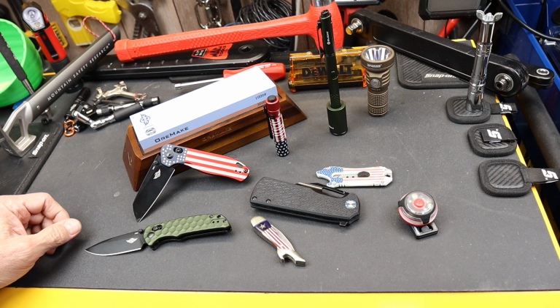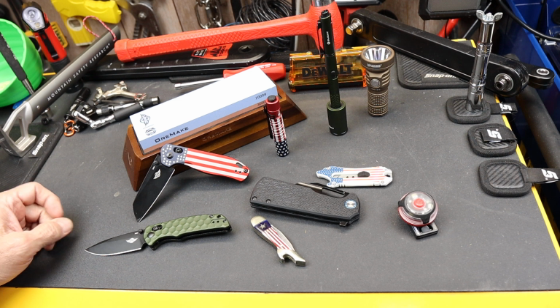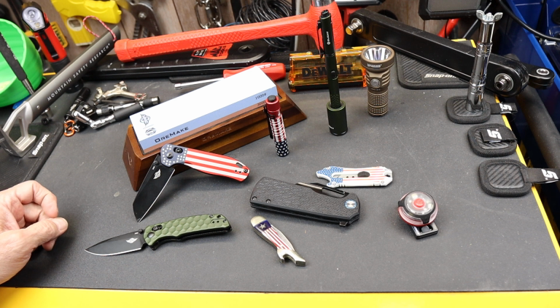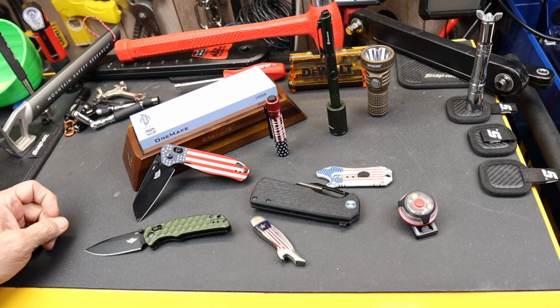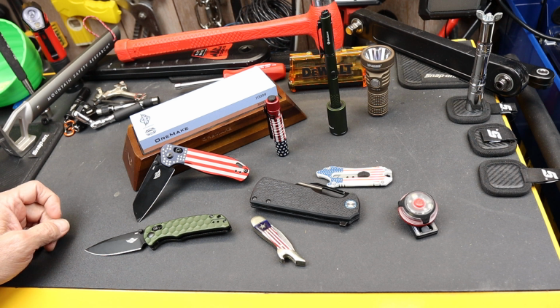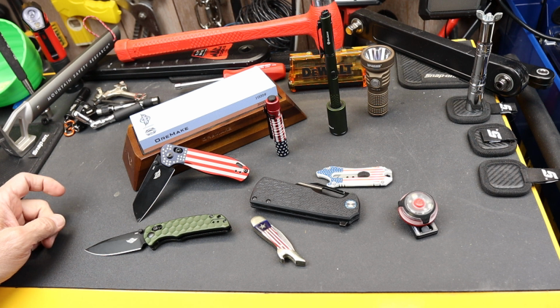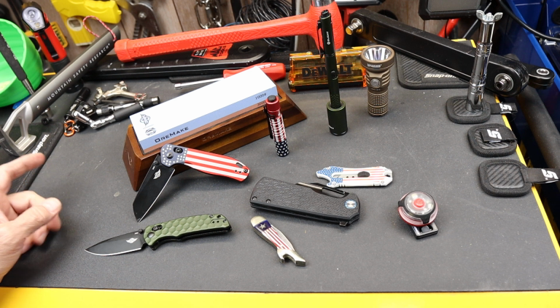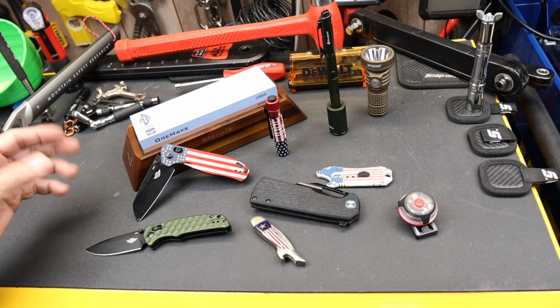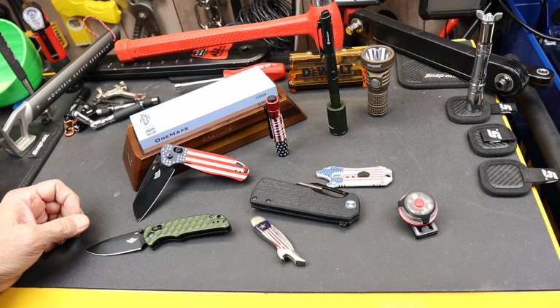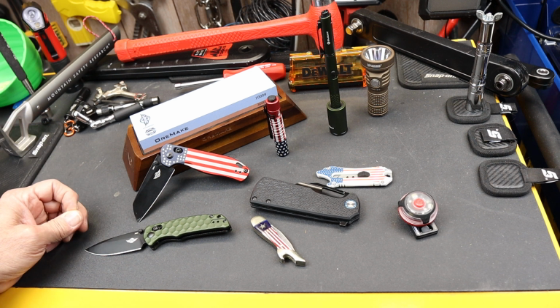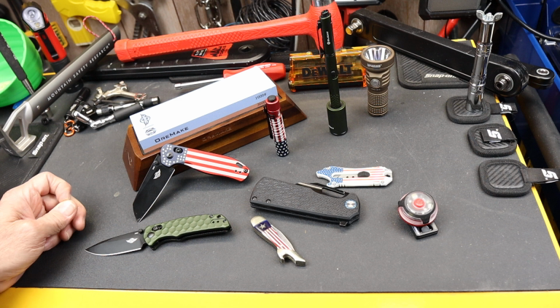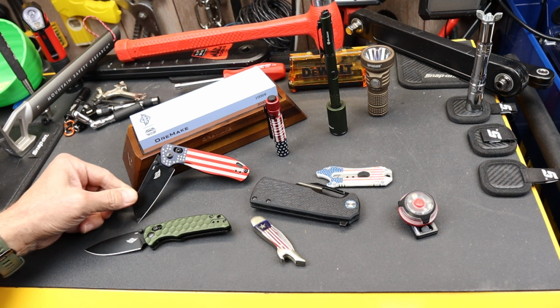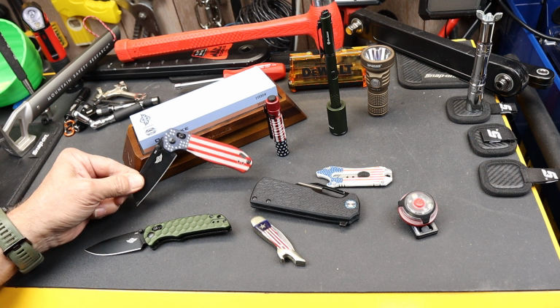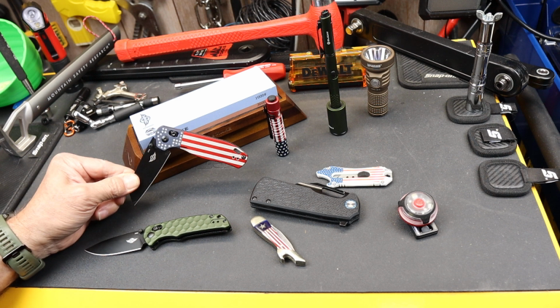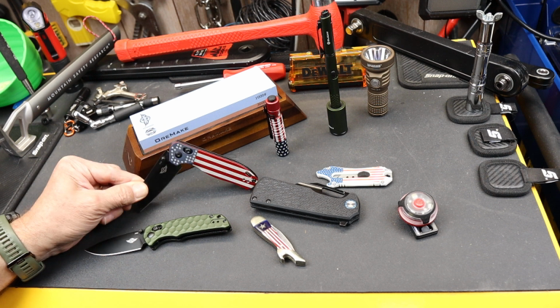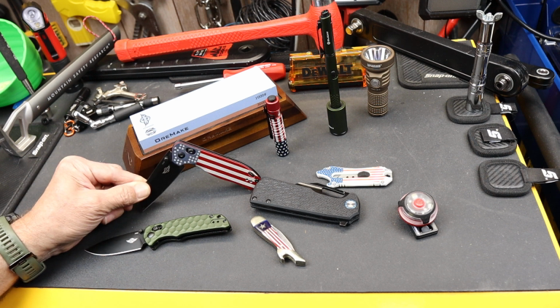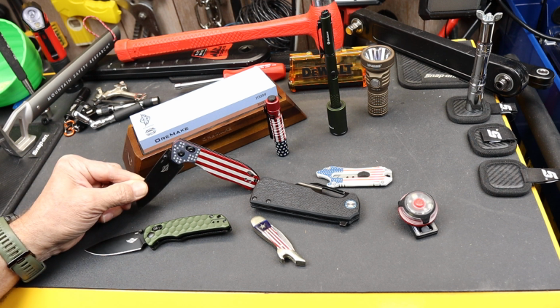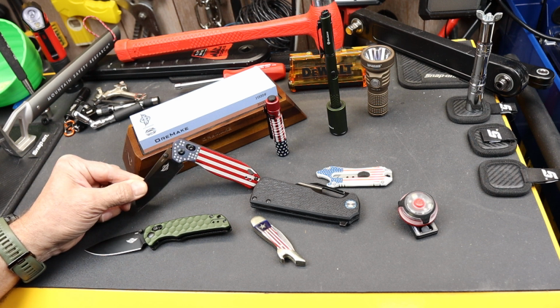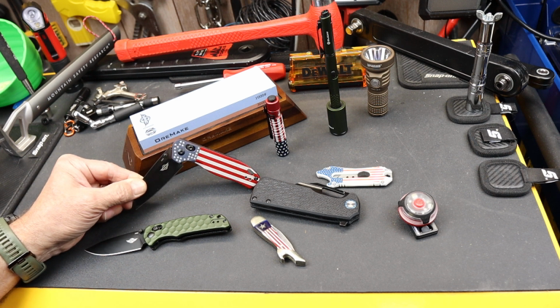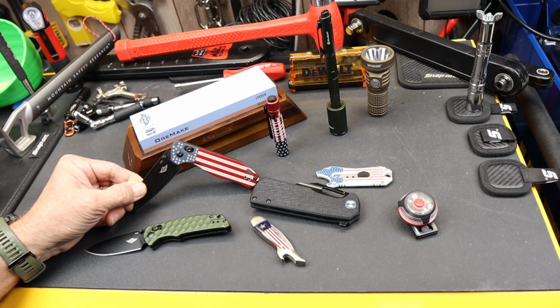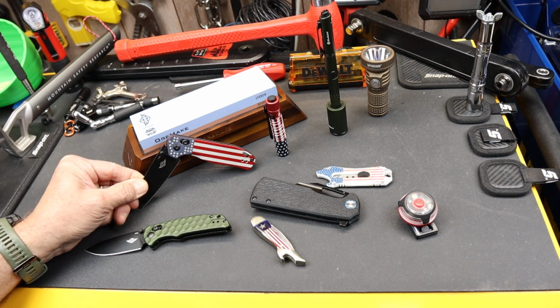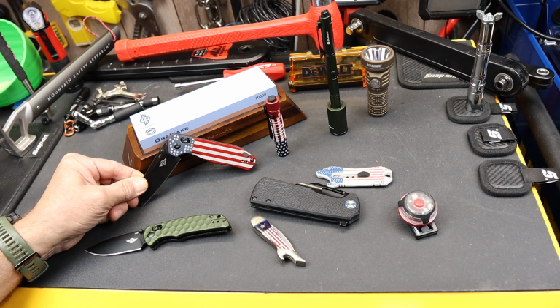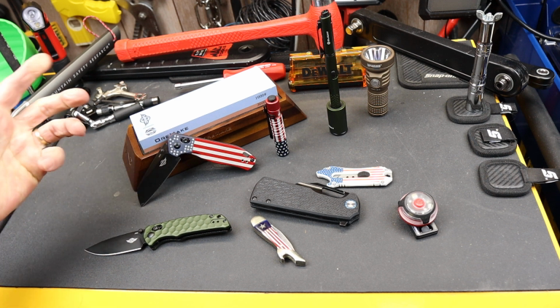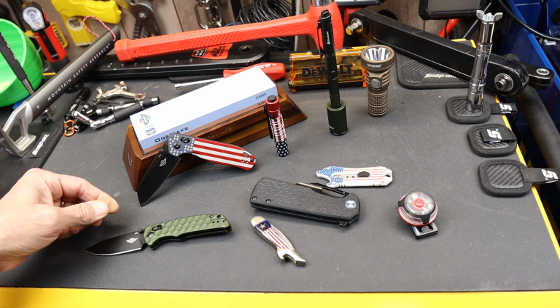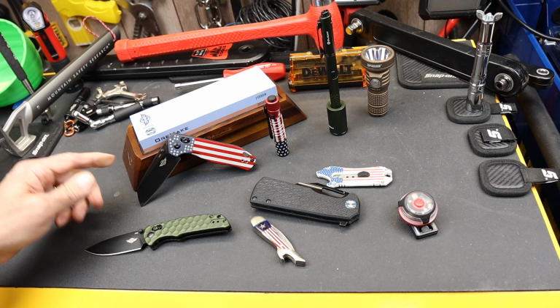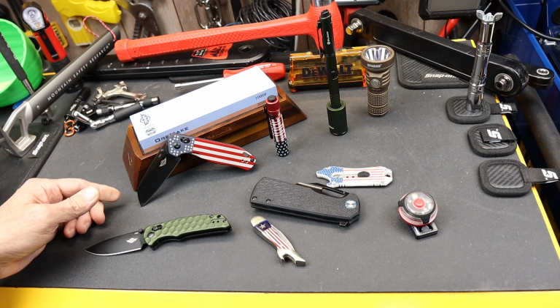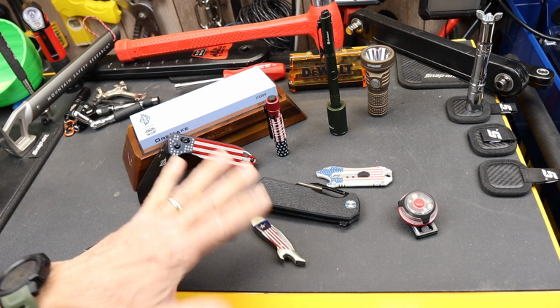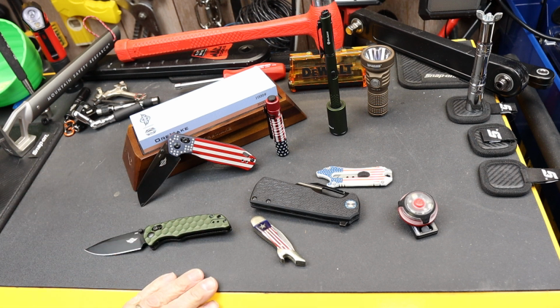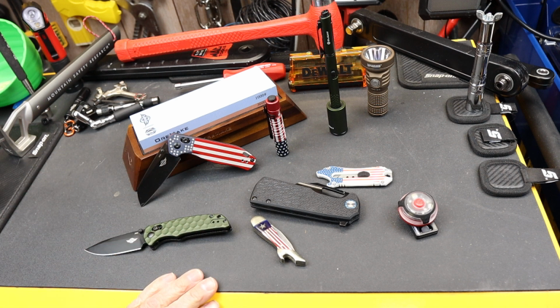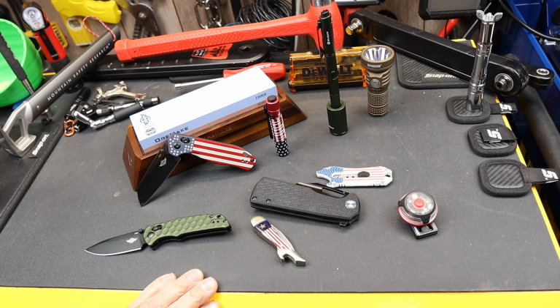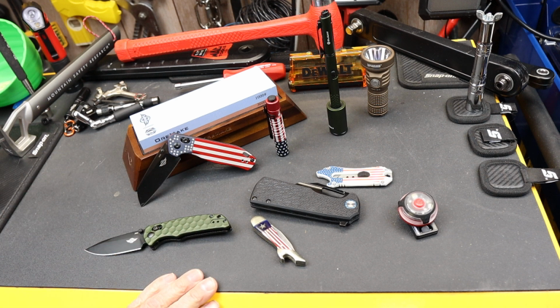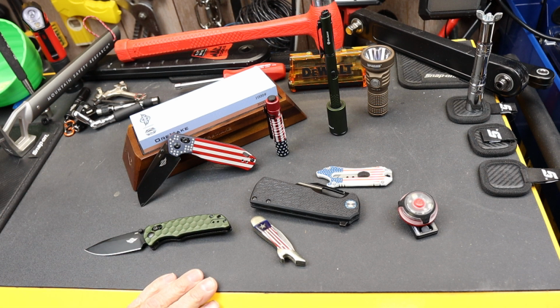Howdy folks, Doc here with Last Best Tool, and it's another month, it's more Olight. Now Olight's going after the red, white, and blue flag patriotic theme here. And we'll go there in just a second, but first a quick rundown on some of the things.